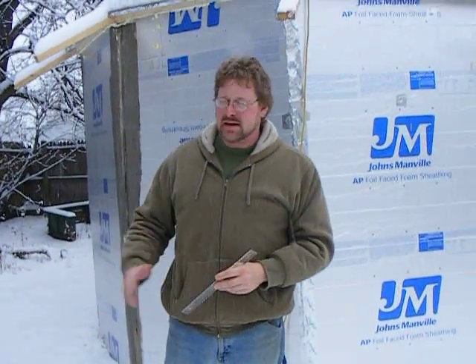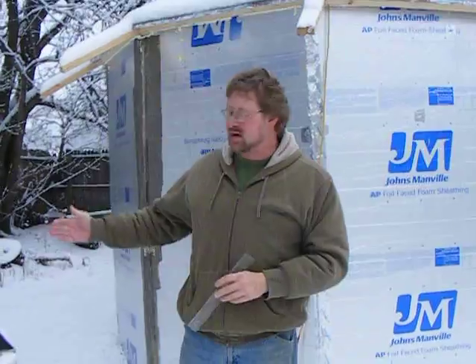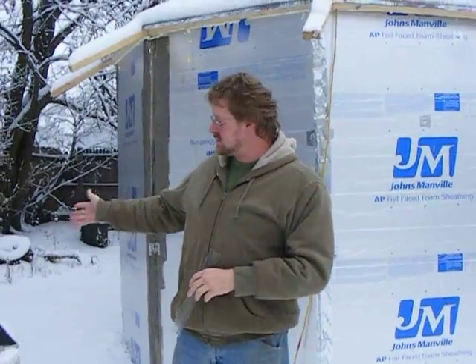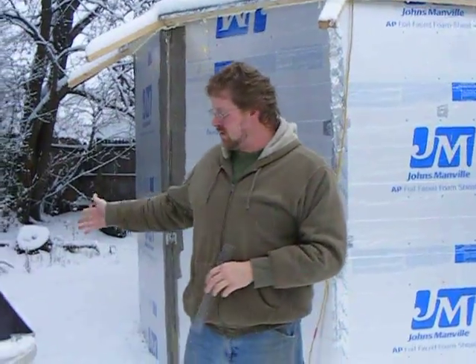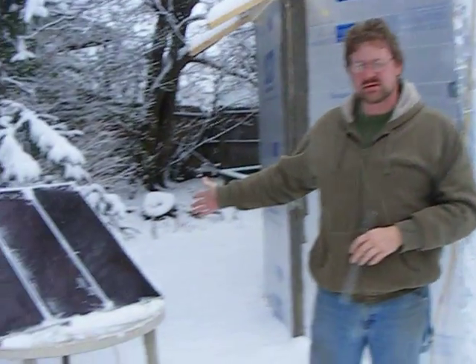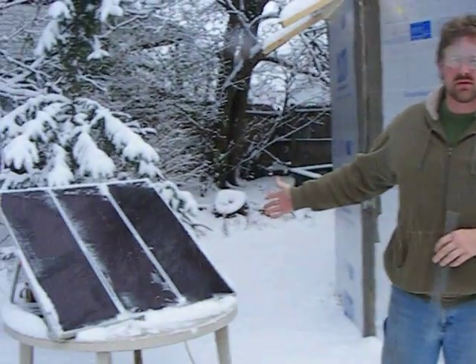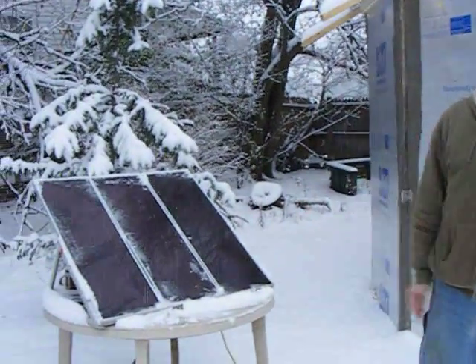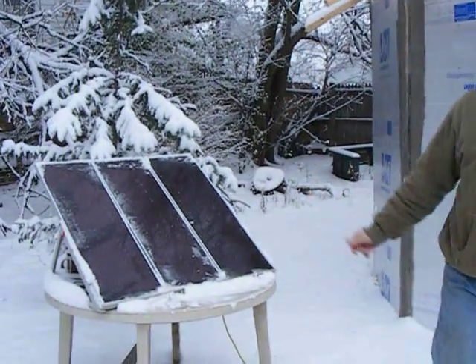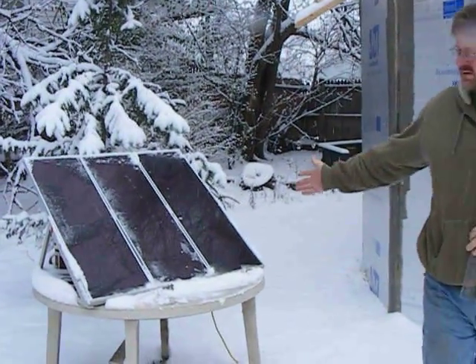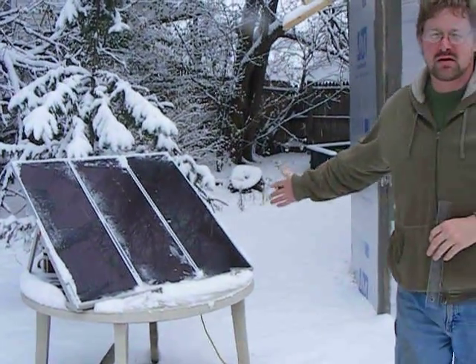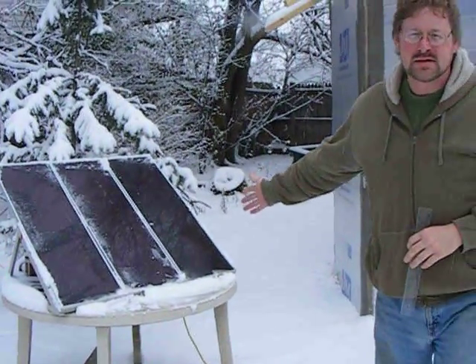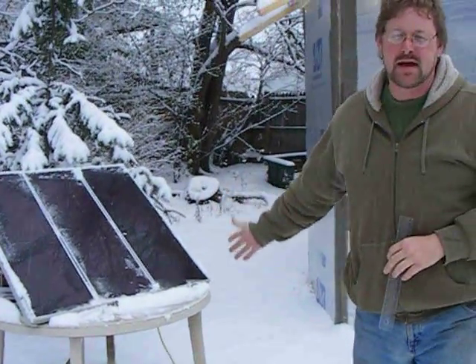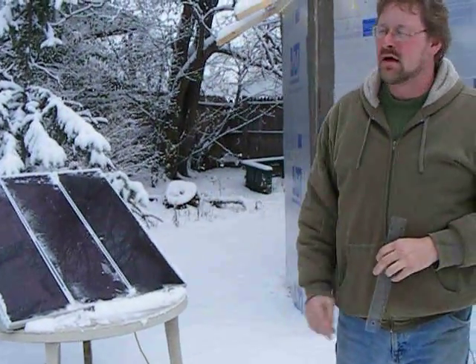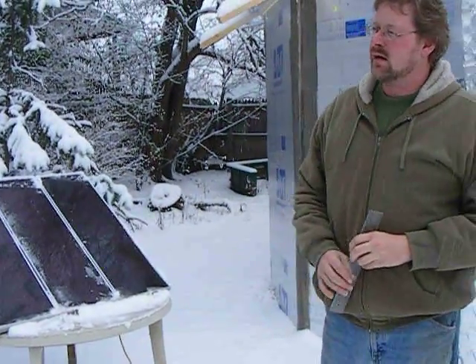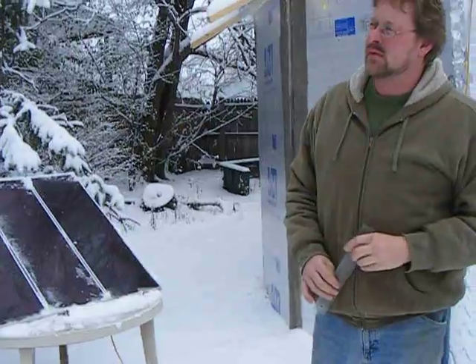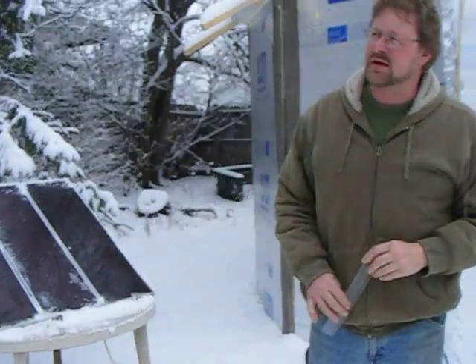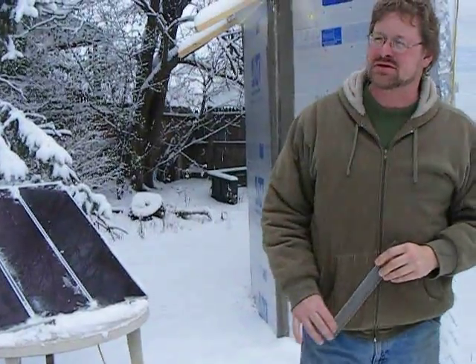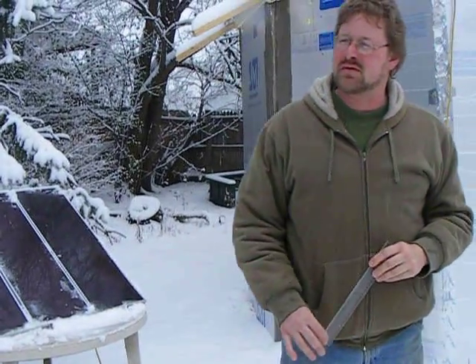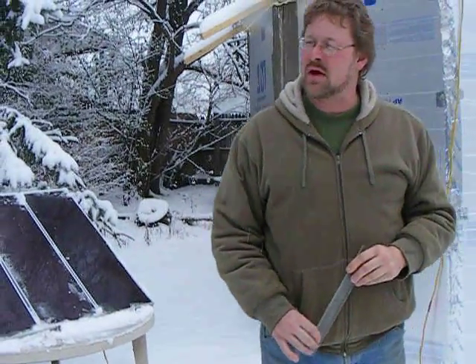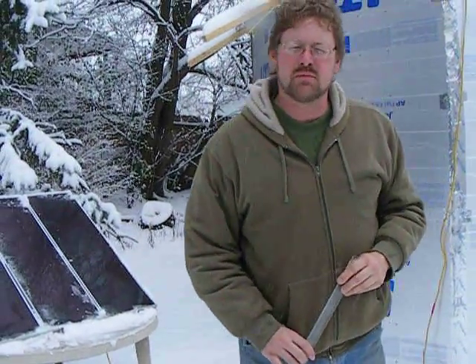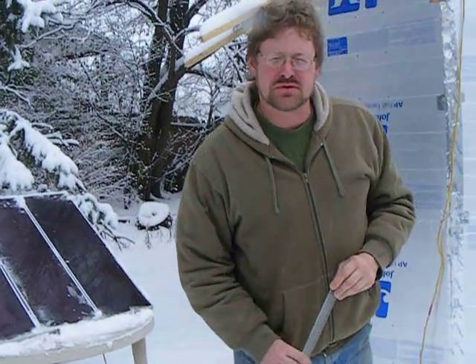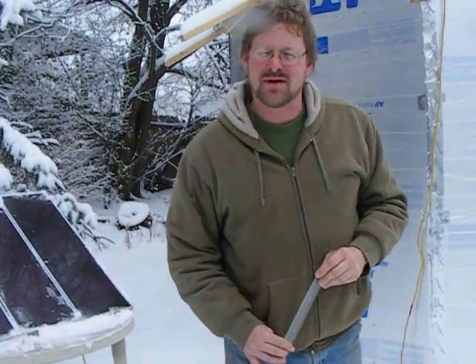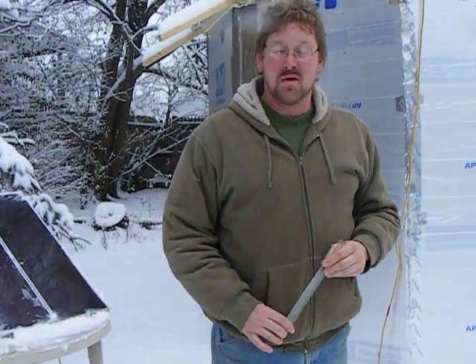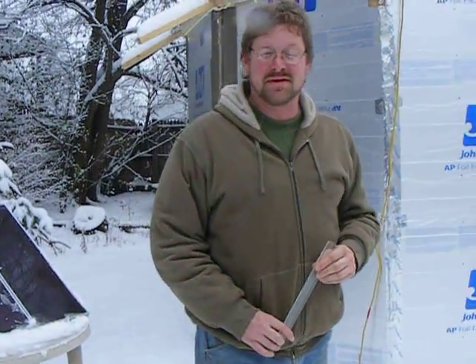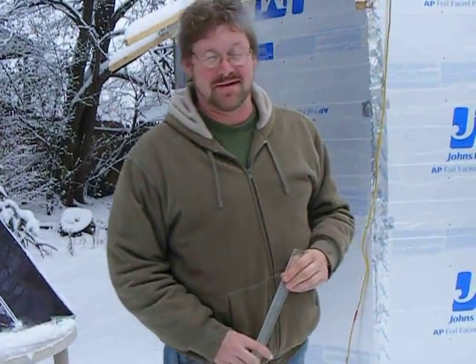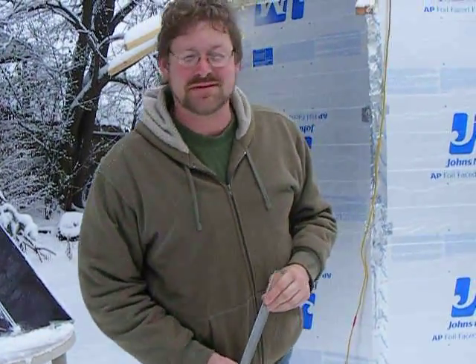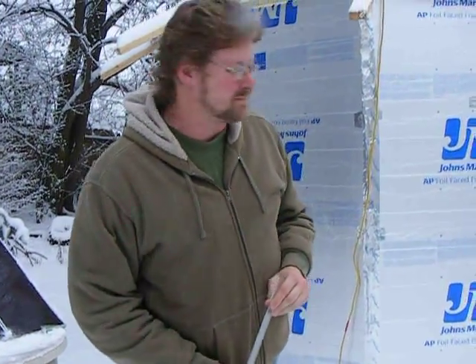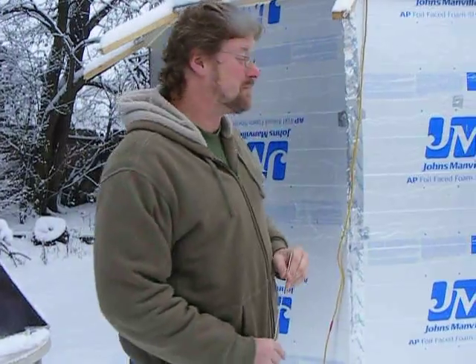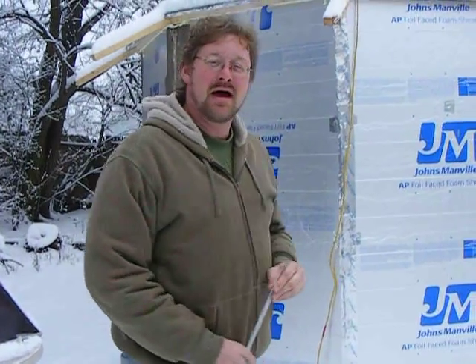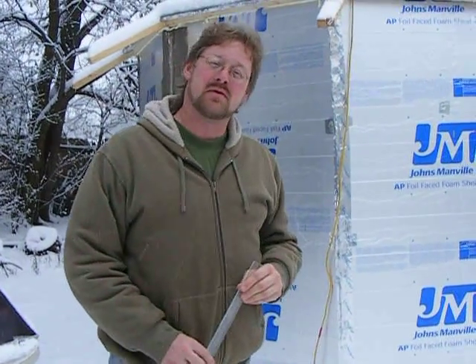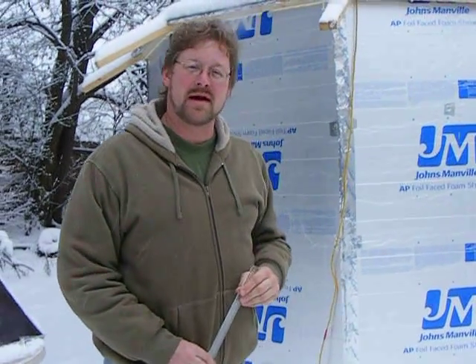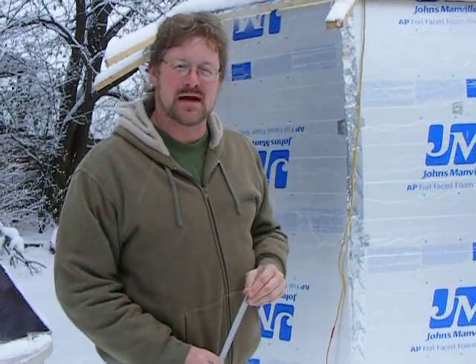It even stuck to the solar panels we have out here. This is just a small set that we initially started with. We found we needed more juice, so we're building that on Tuesday. So we'll come on inside.